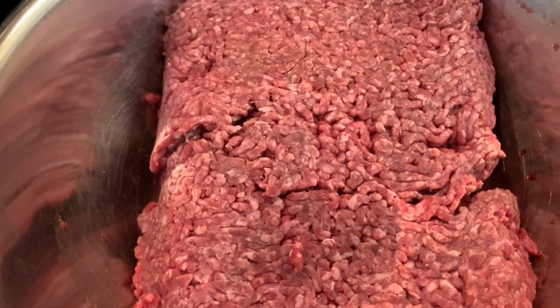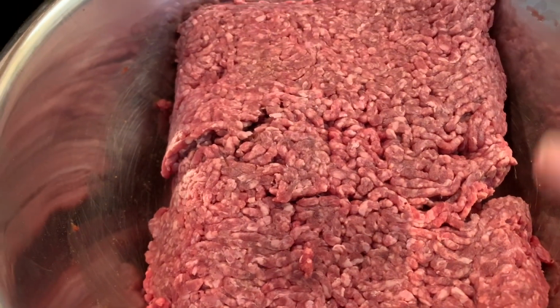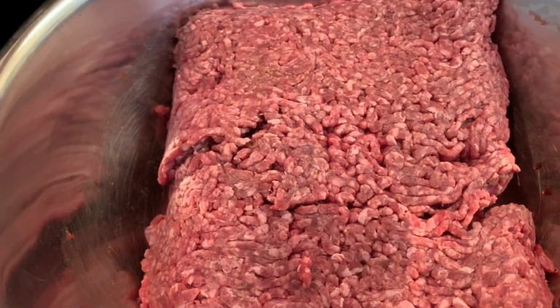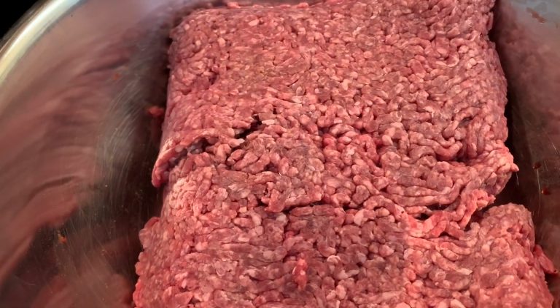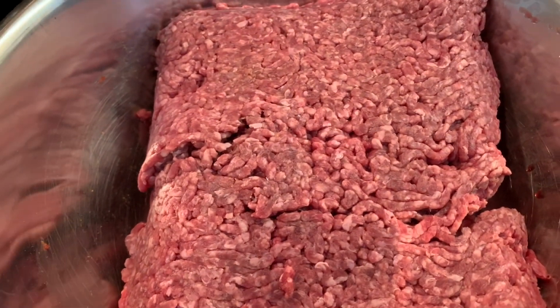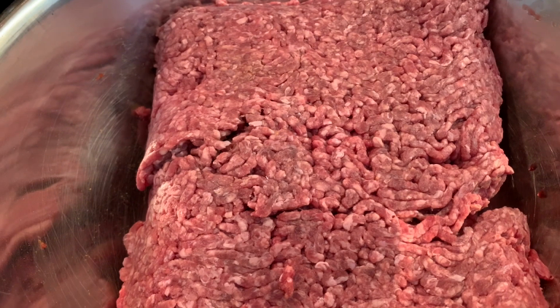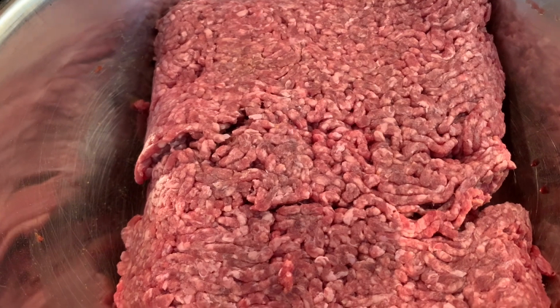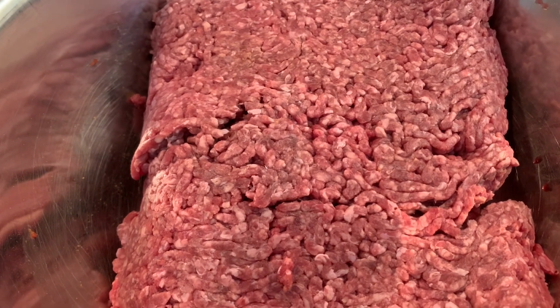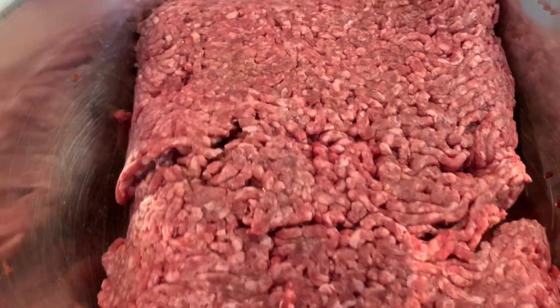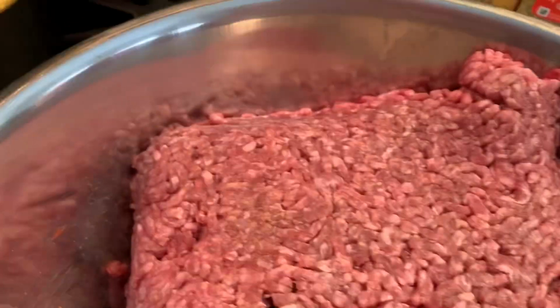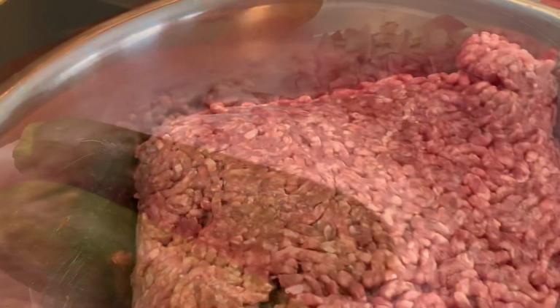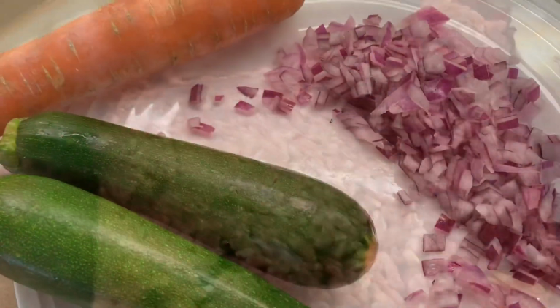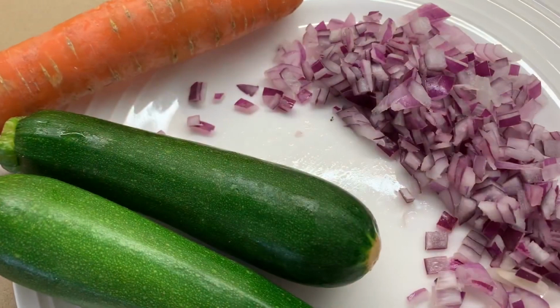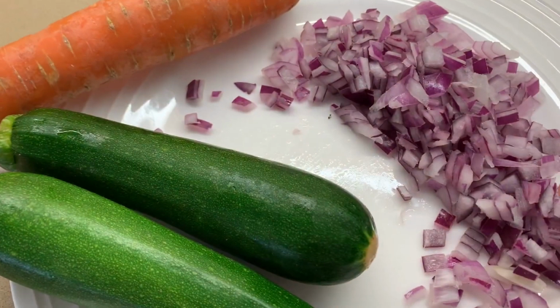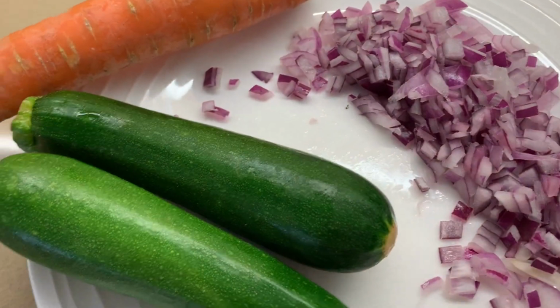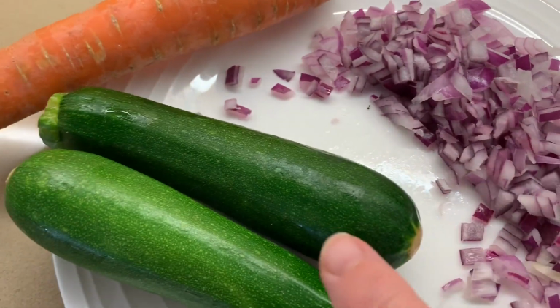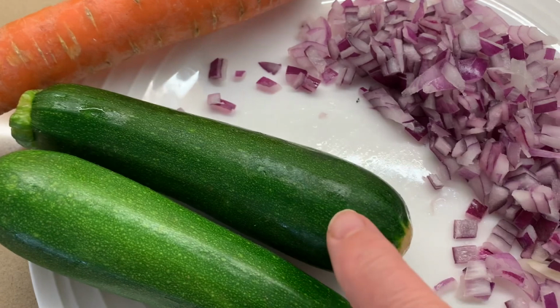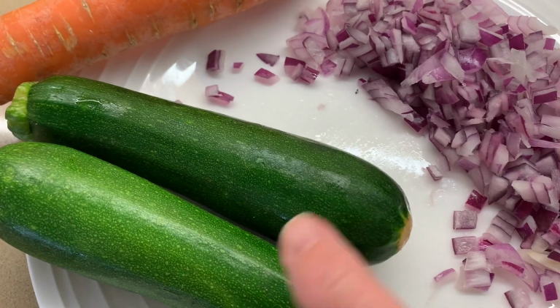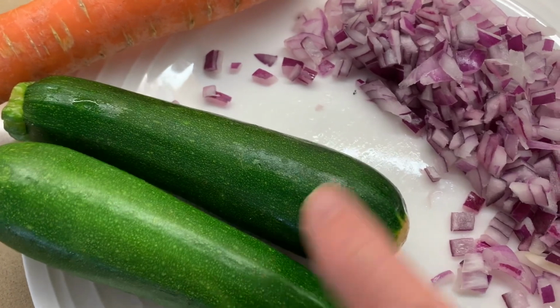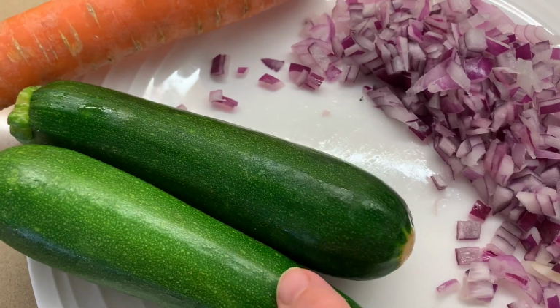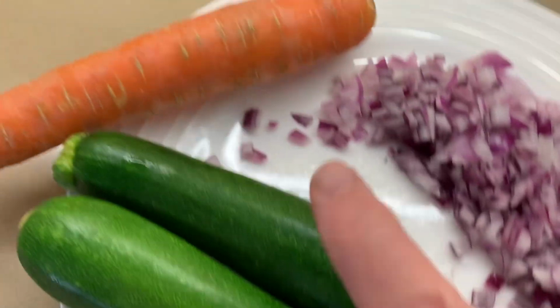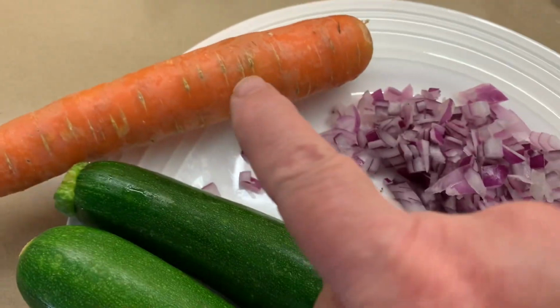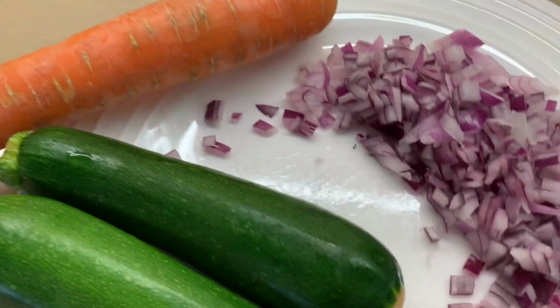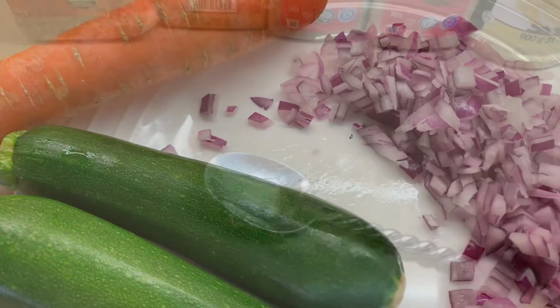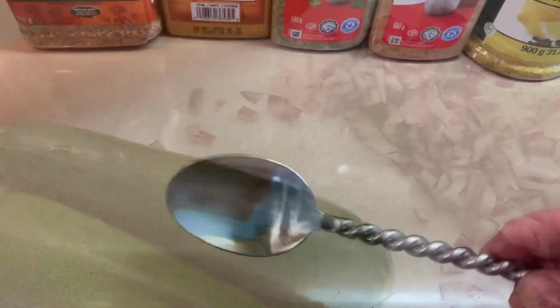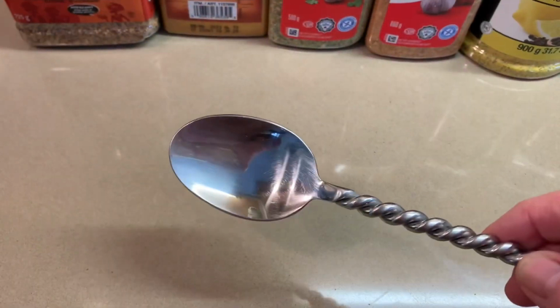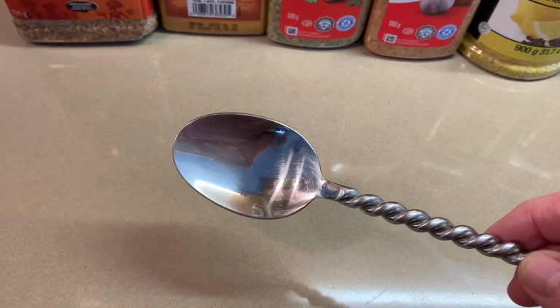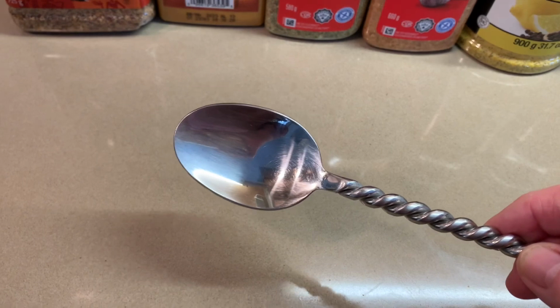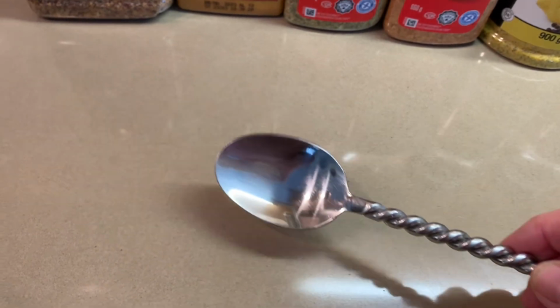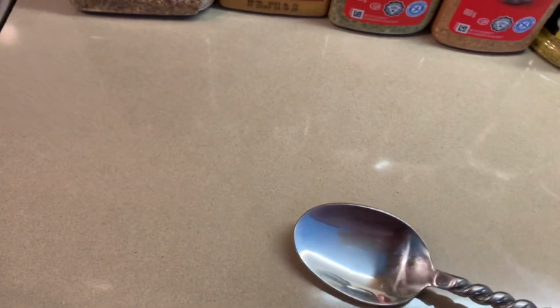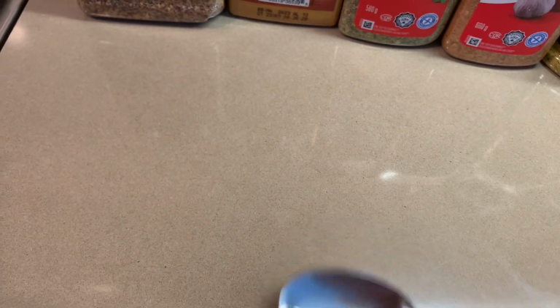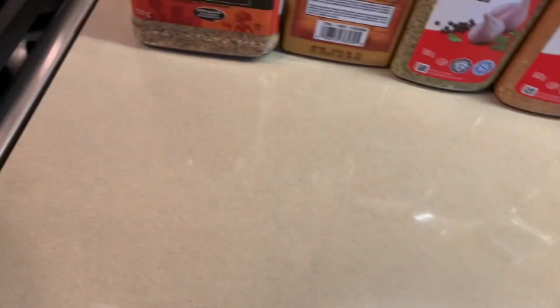One pack of family-sized lean ground beef. I've chopped up an onion, and I'm going to wash and grind two zucchini and one carrot. I have a tablespoon here, and these are the spices.